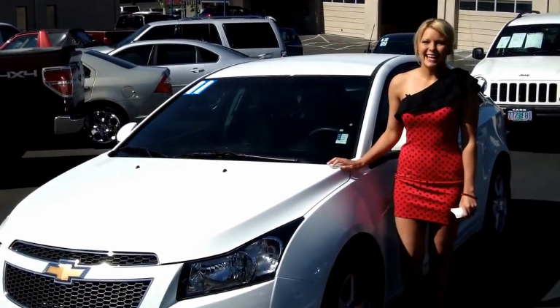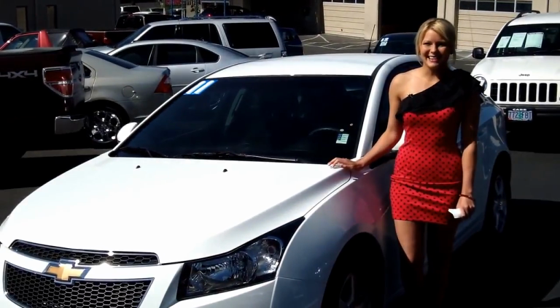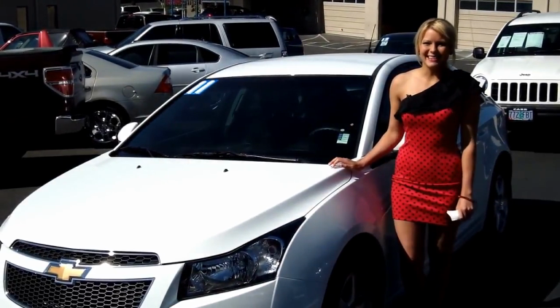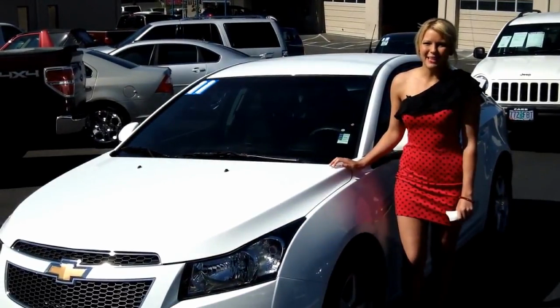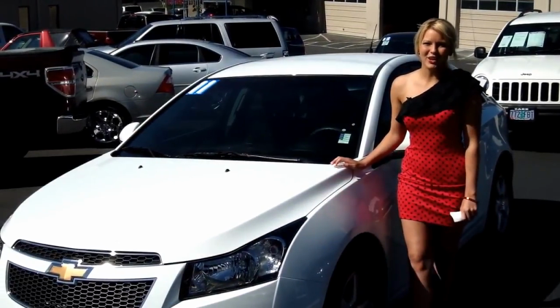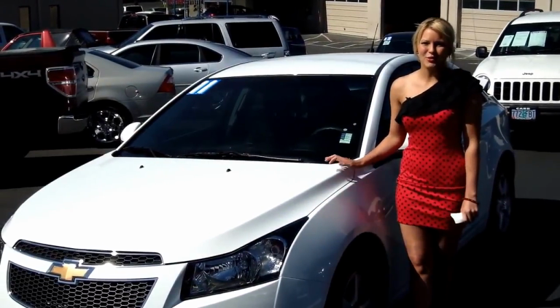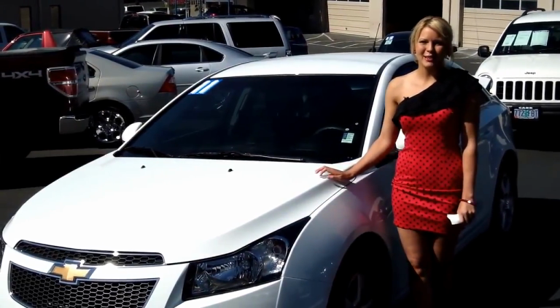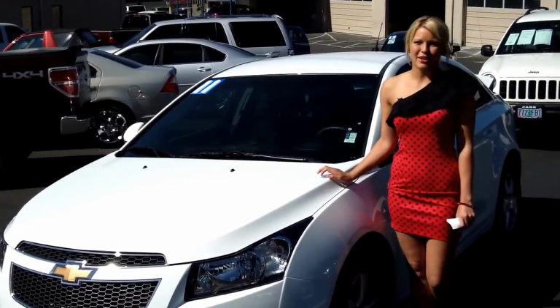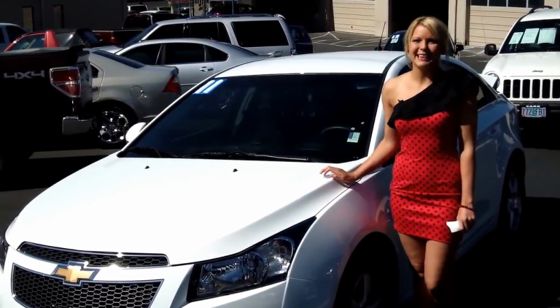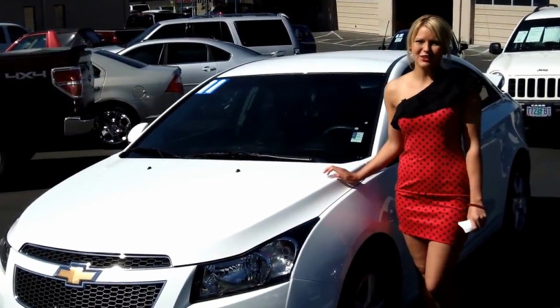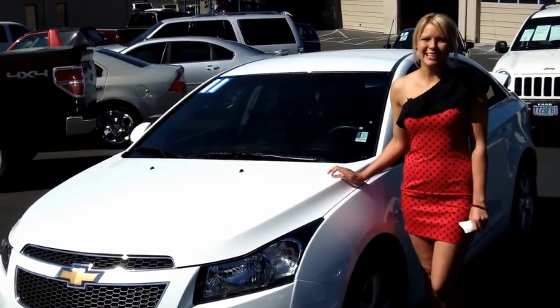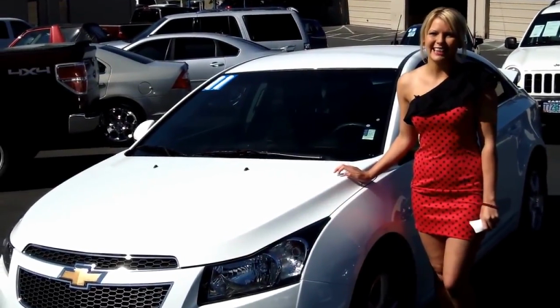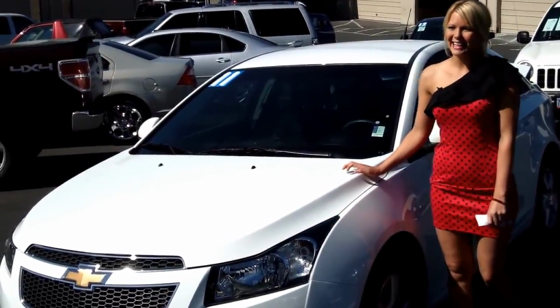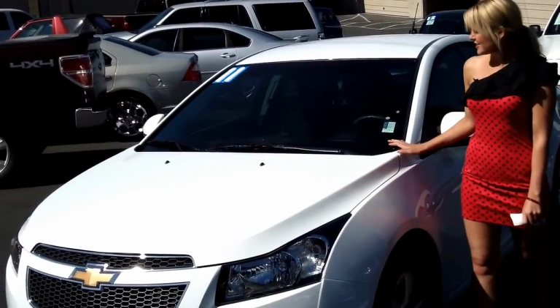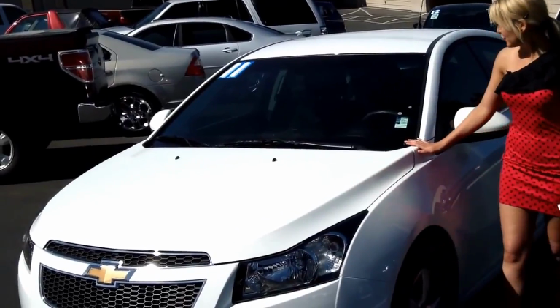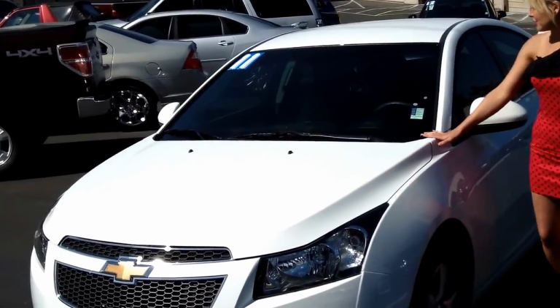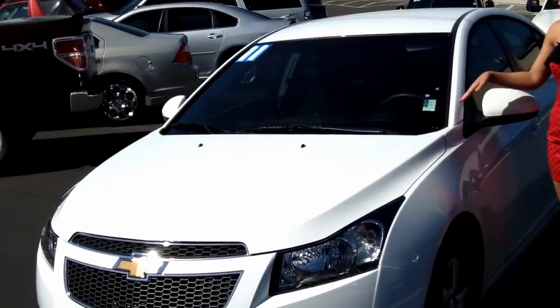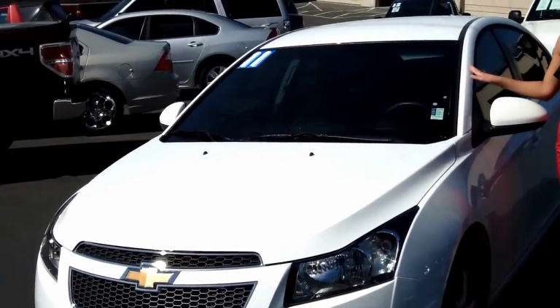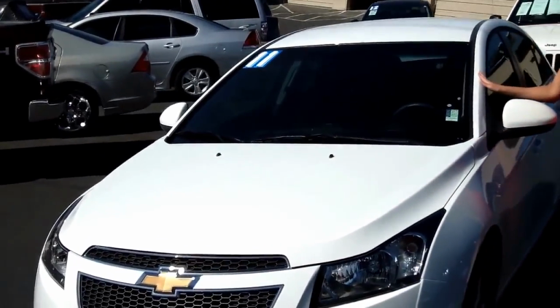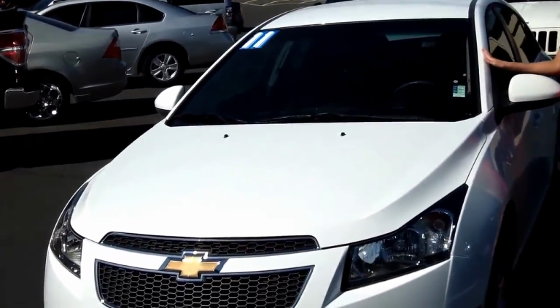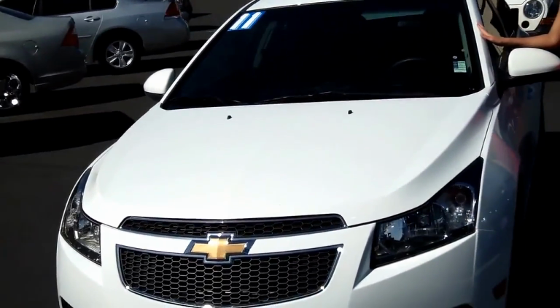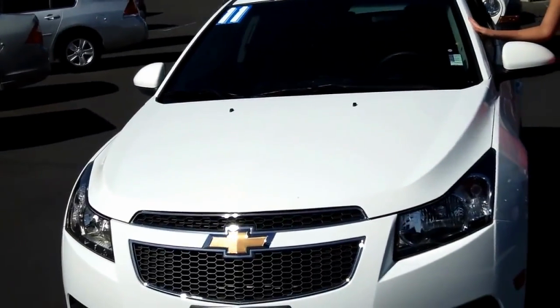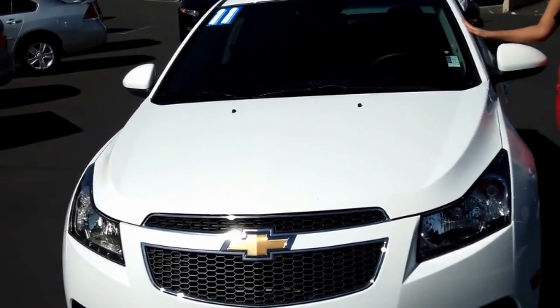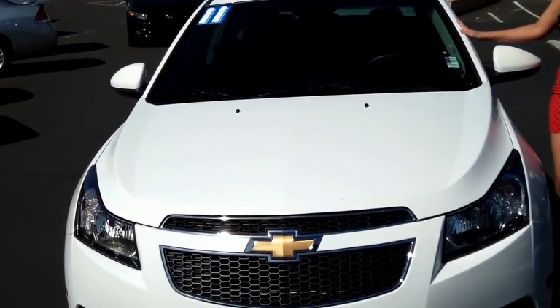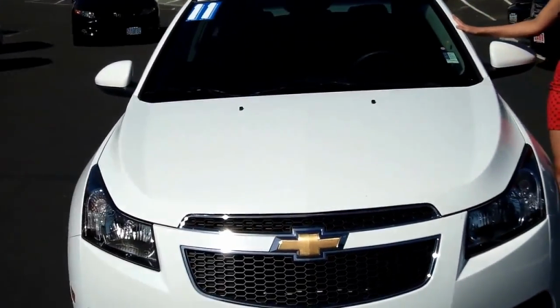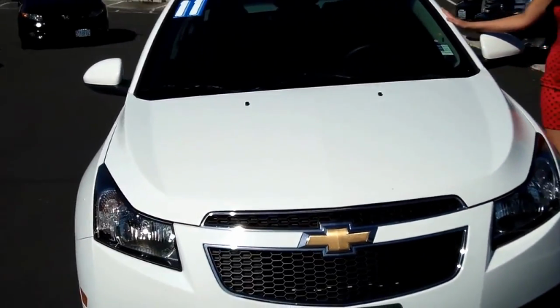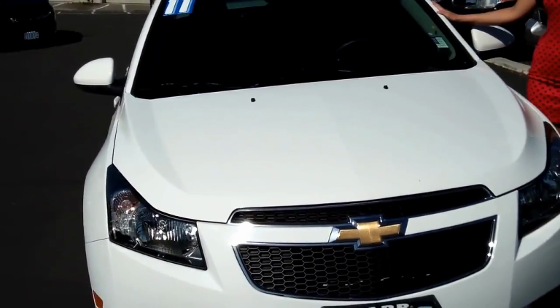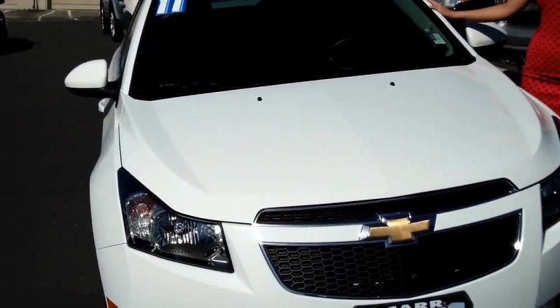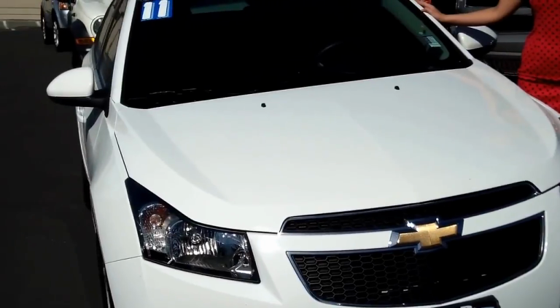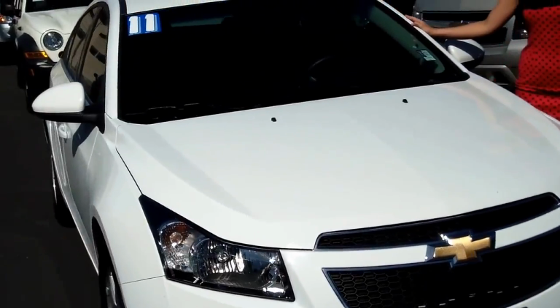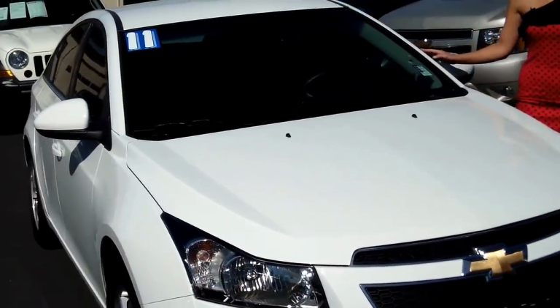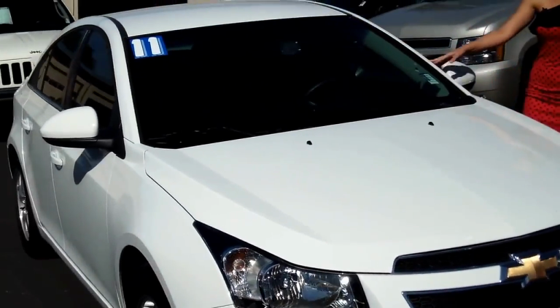Hi, this is Lacey. I'm here at Car Used Cars in Beaverton. Thanks for clicking on that link. This is your virtual tour of the 2011 Chevrolet Cruze. The stock number for this vehicle is WP3074A.